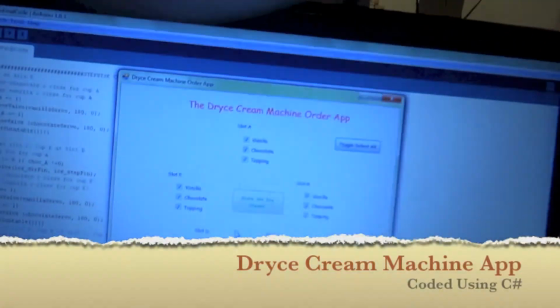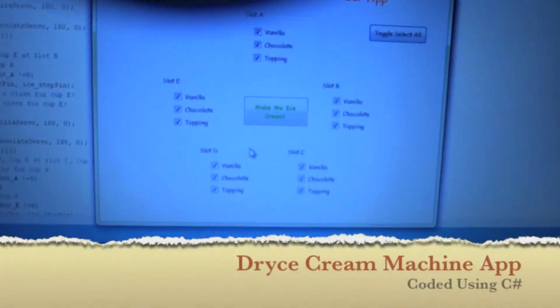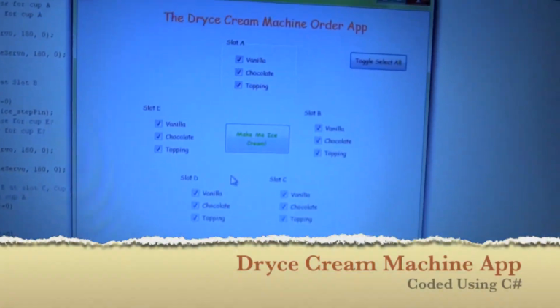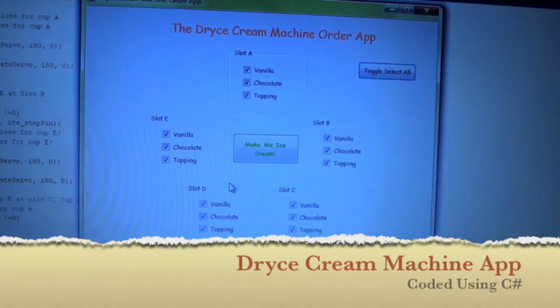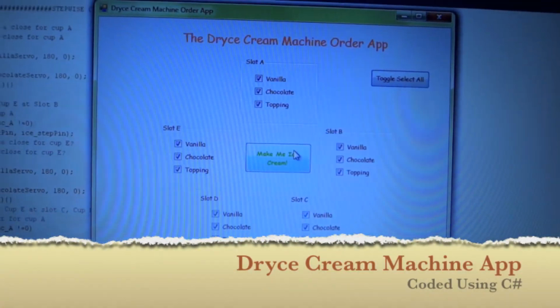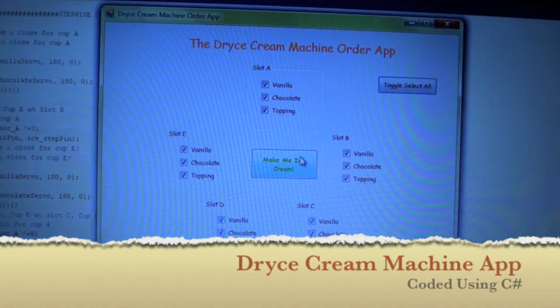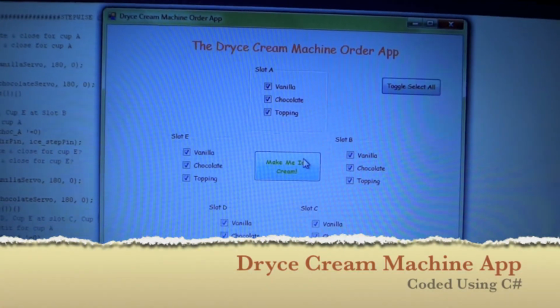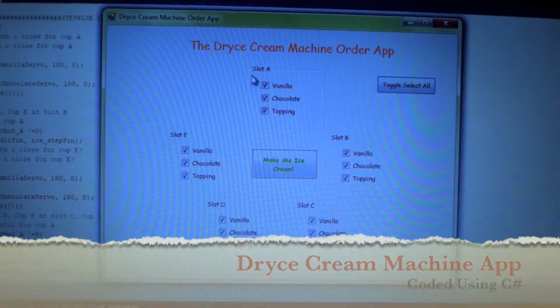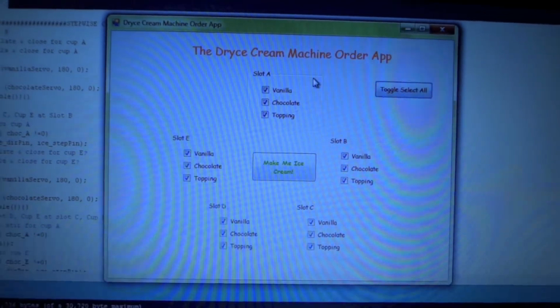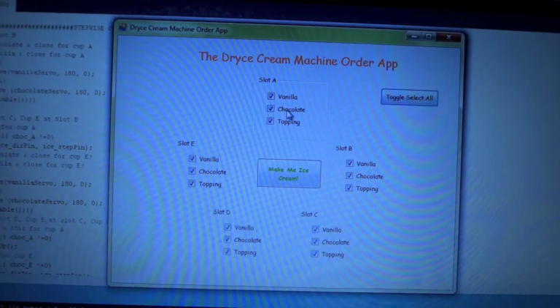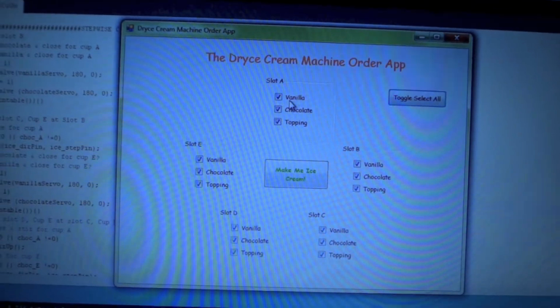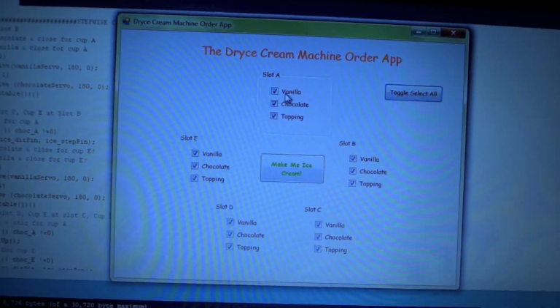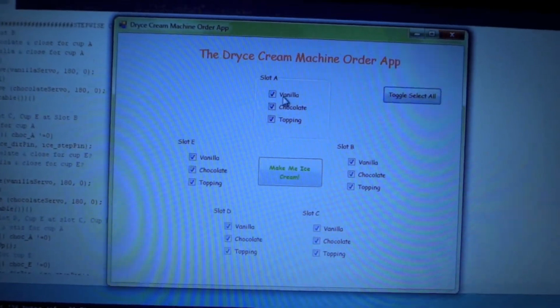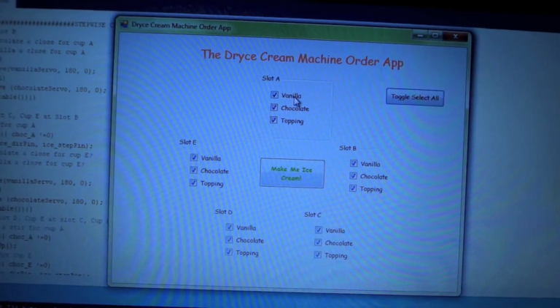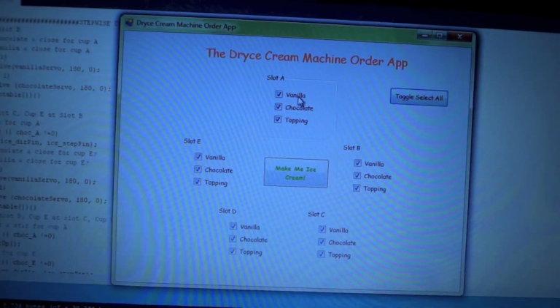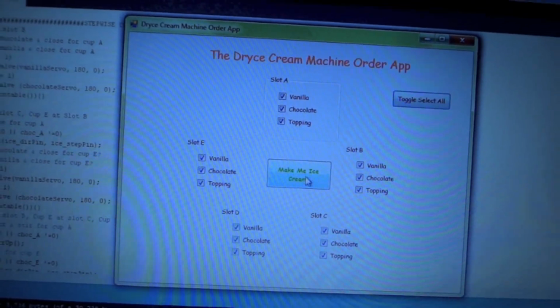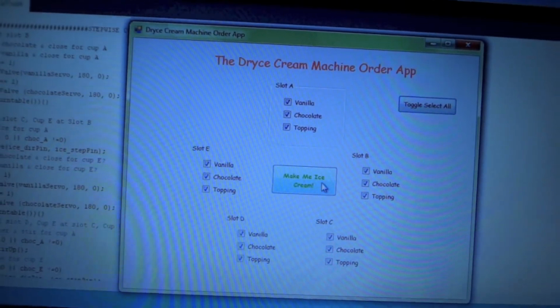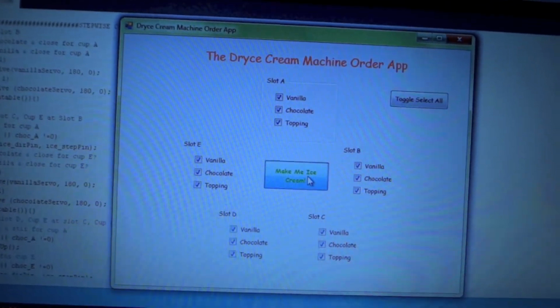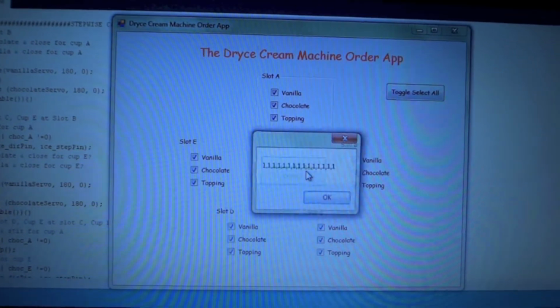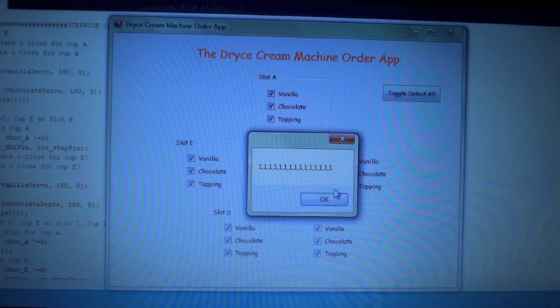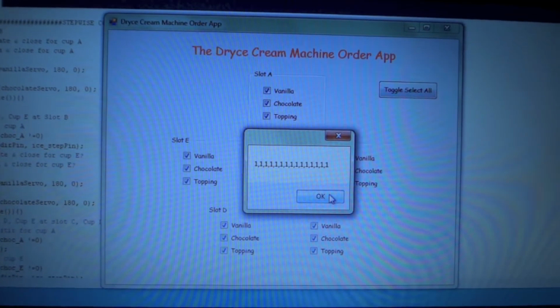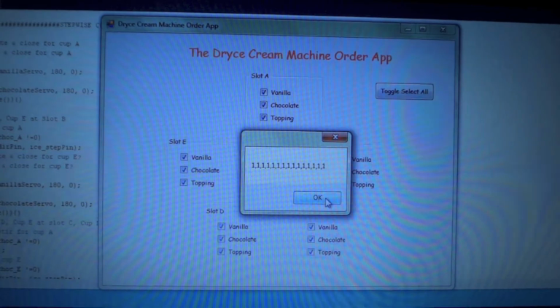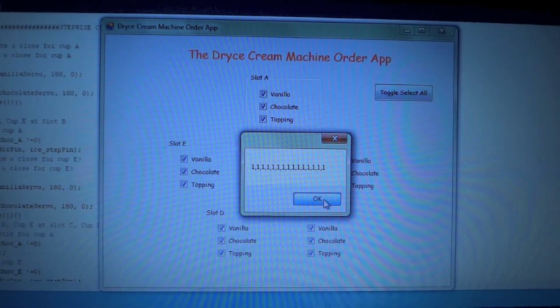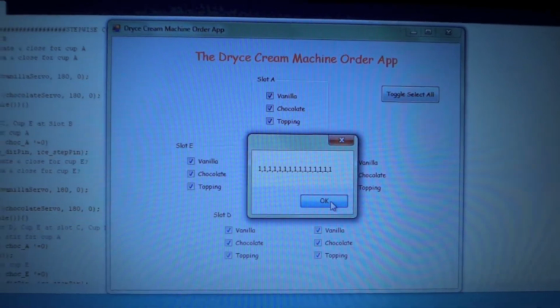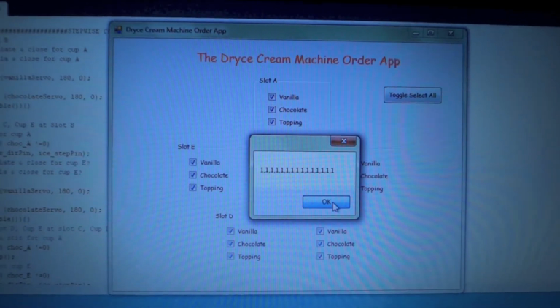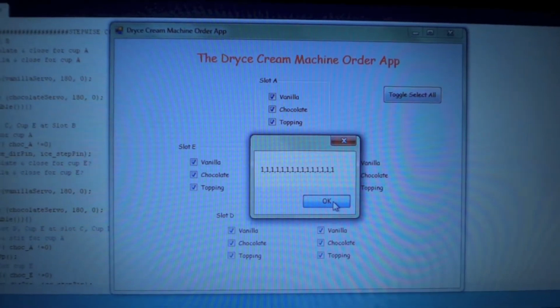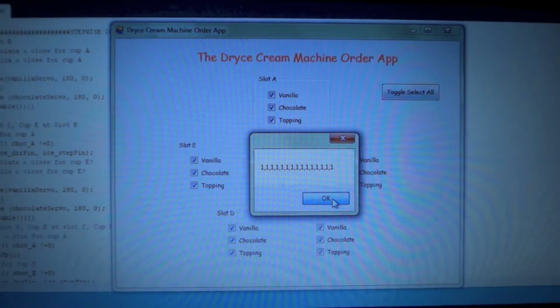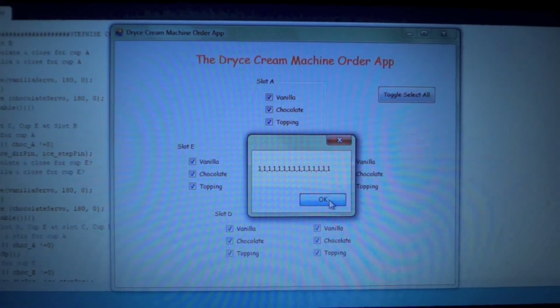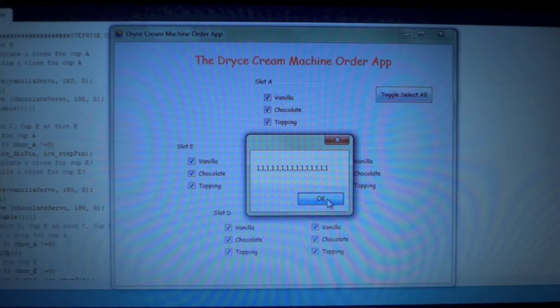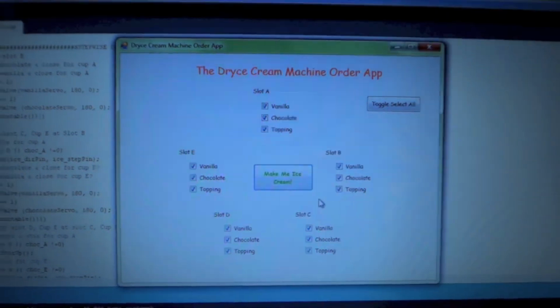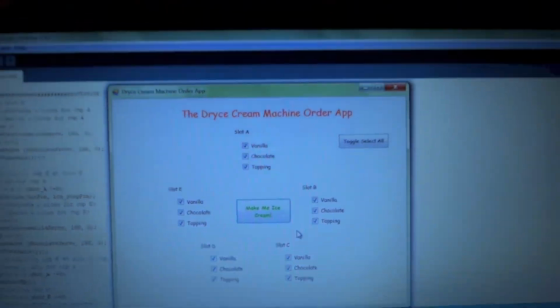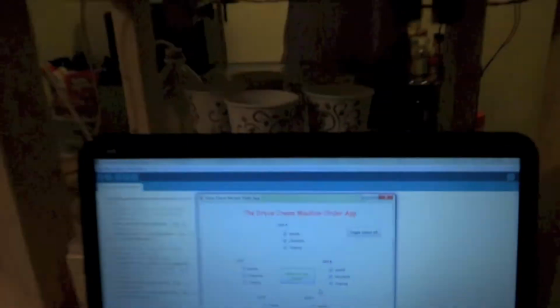For purposes of testing, we're going to showcase all mechanisms working, but we're not actually going to dispense any liquid for the vanilla topping. We send a series of commands to let the program know that we're ready, and then the magic happens.